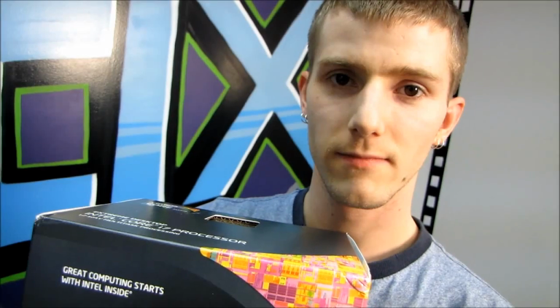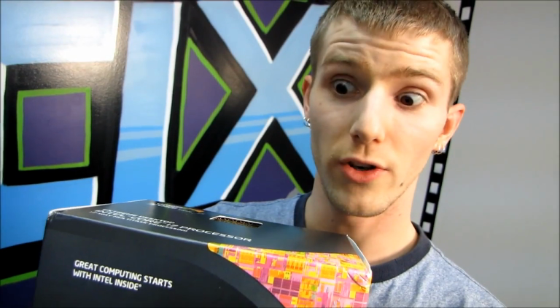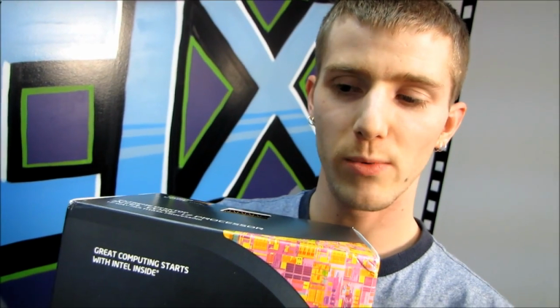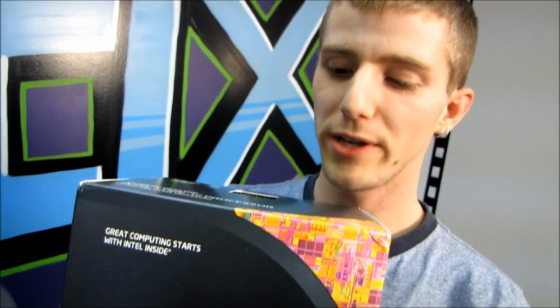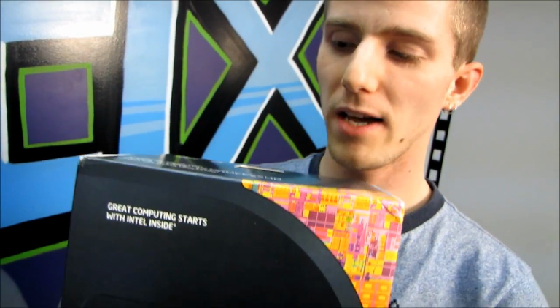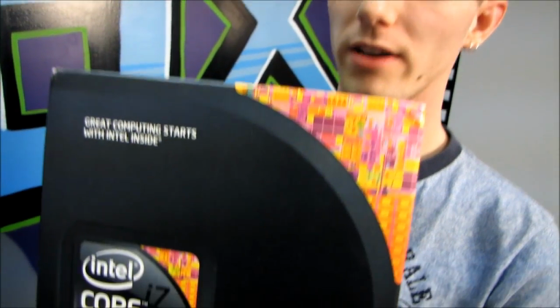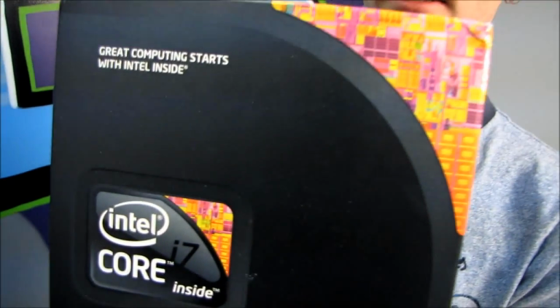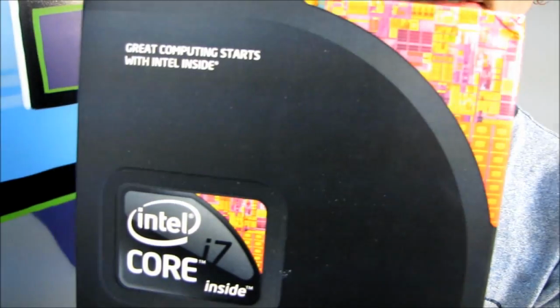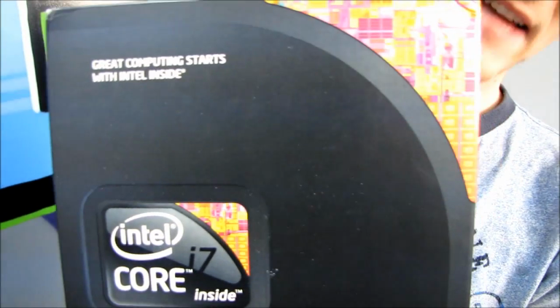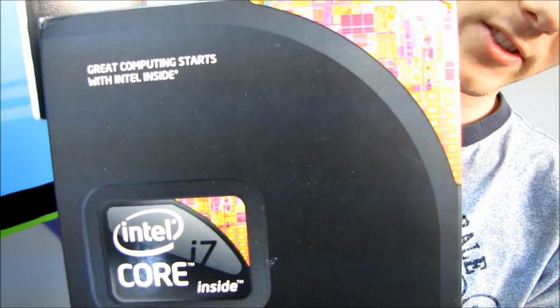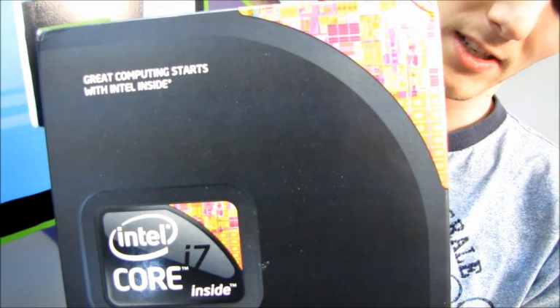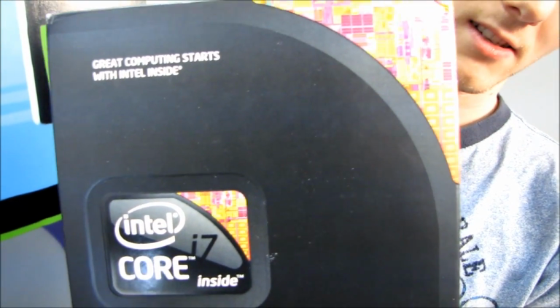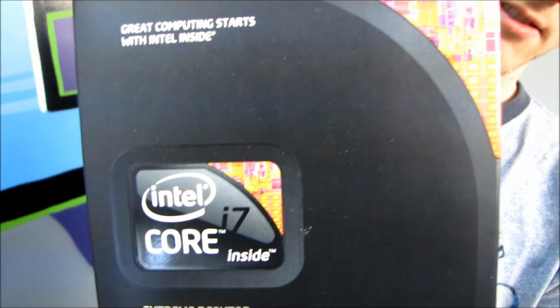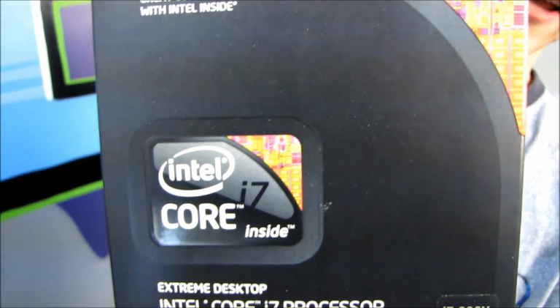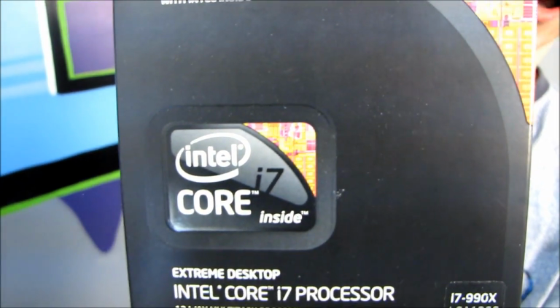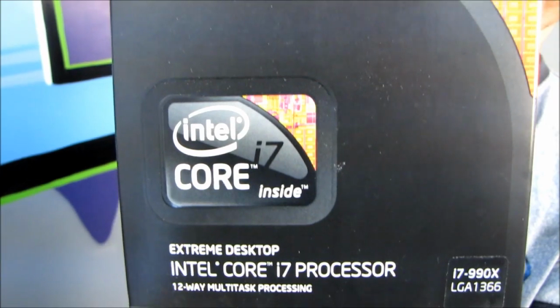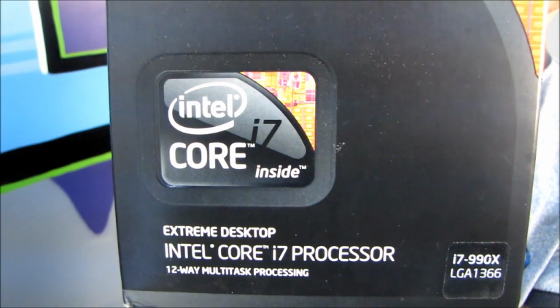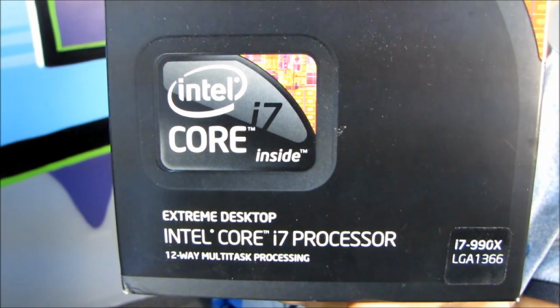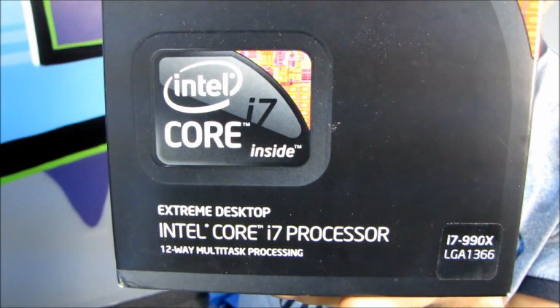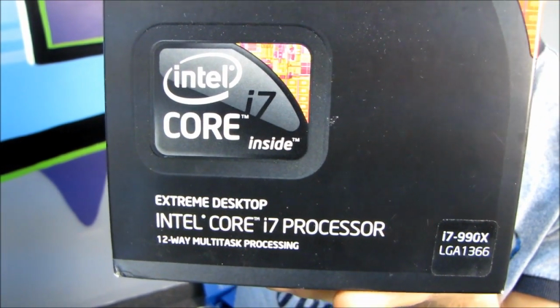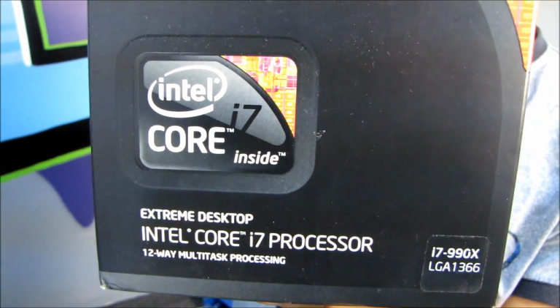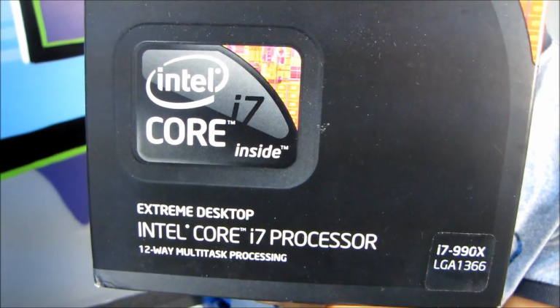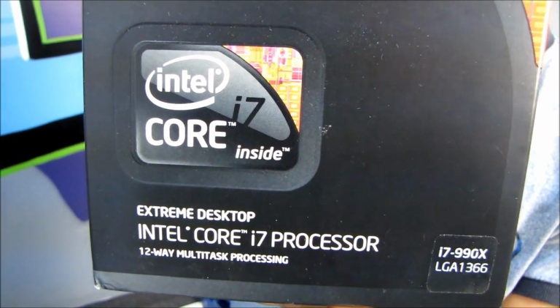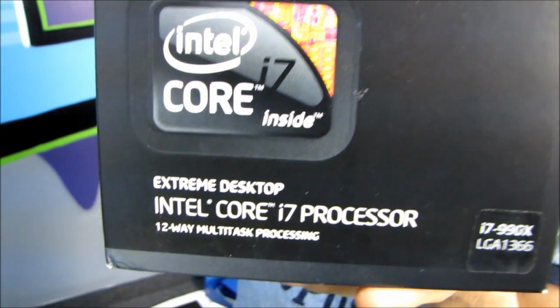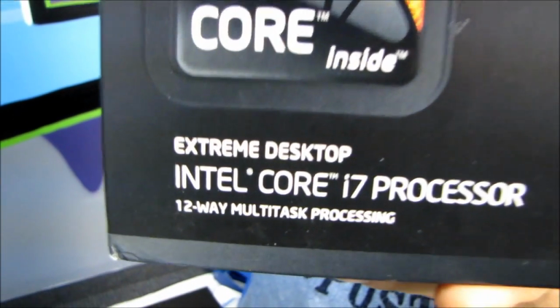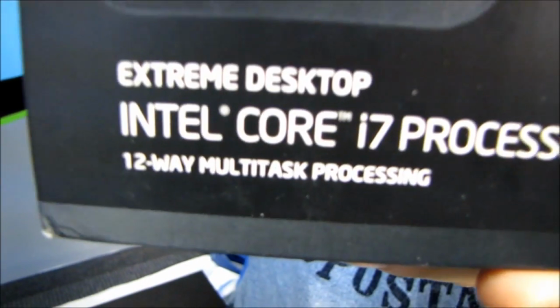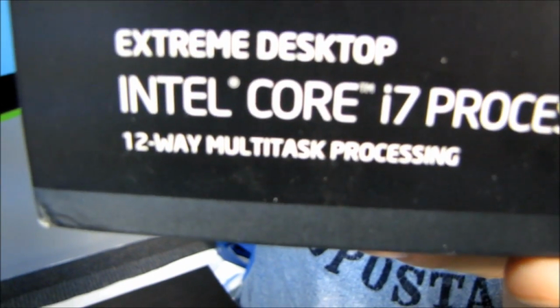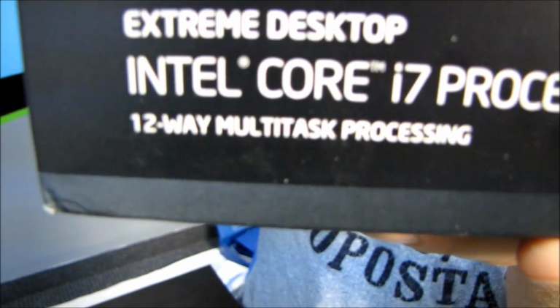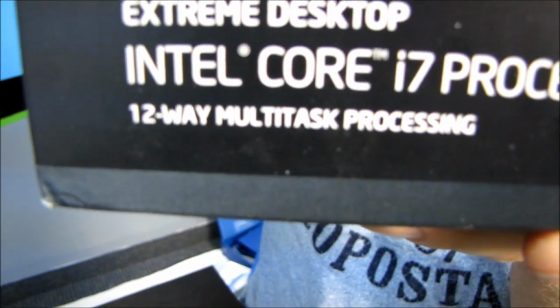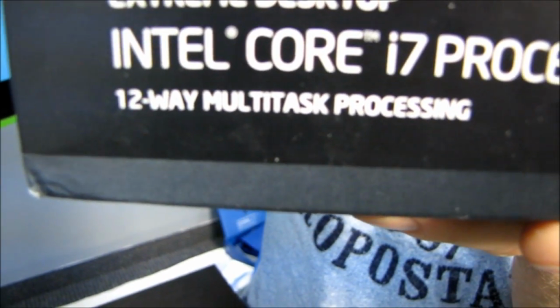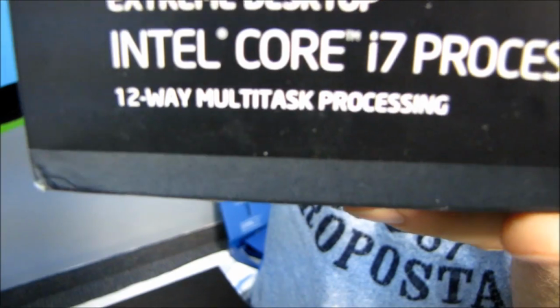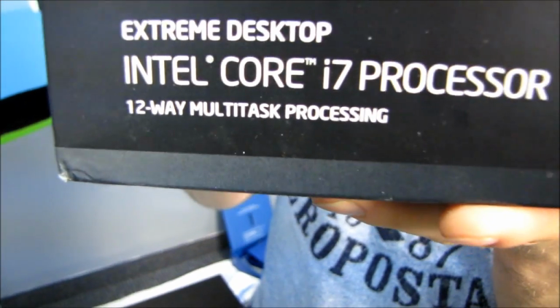Today we are going to be unboxing the fastest desktop processor on the planet. This is the Intel Core i7-990X.